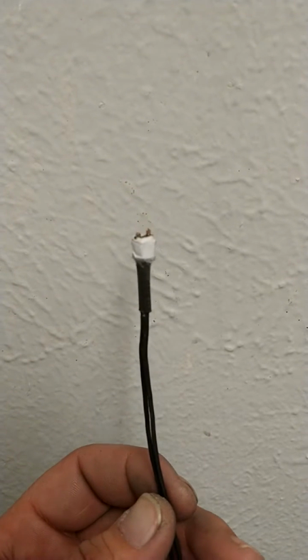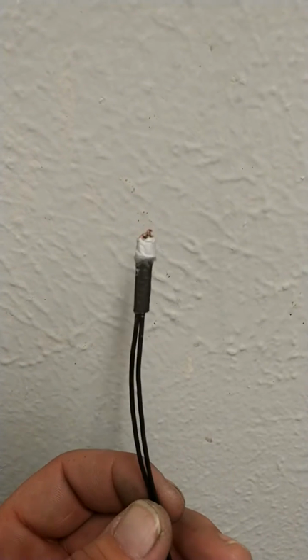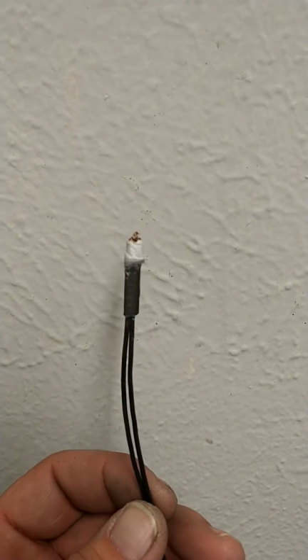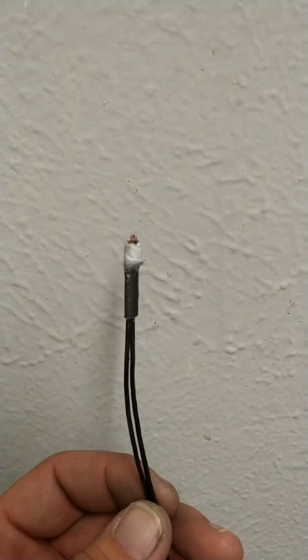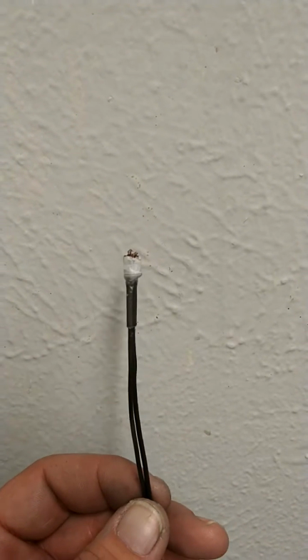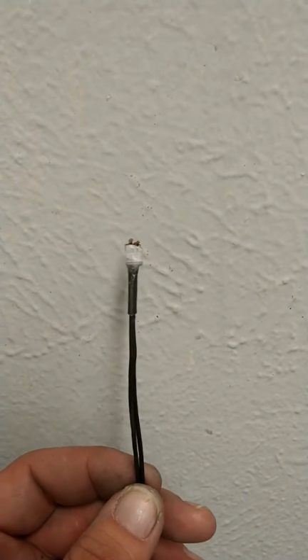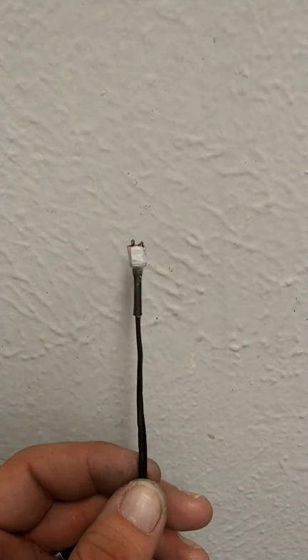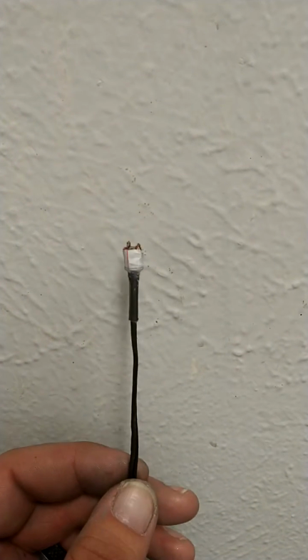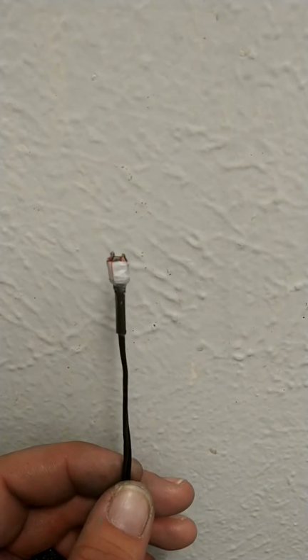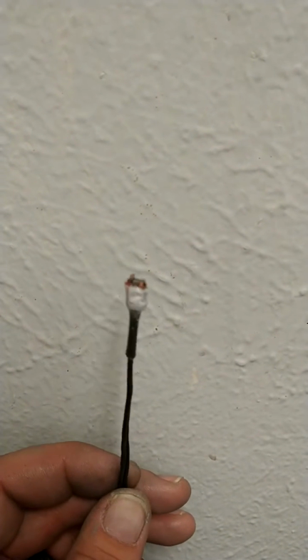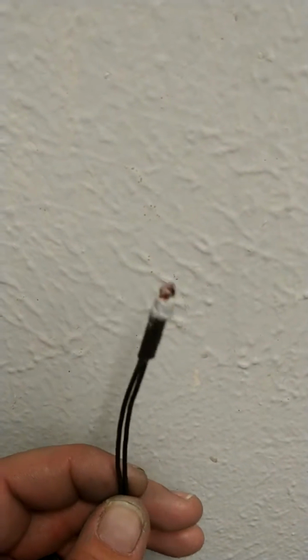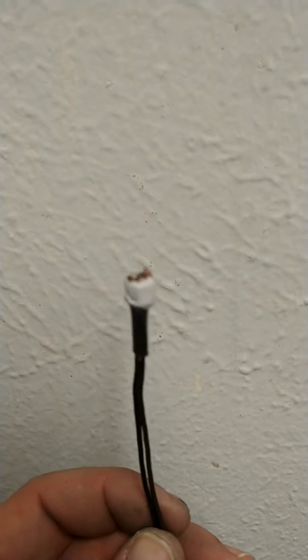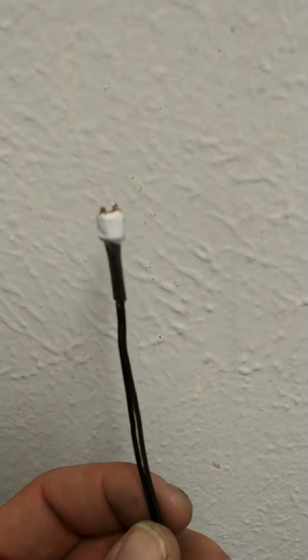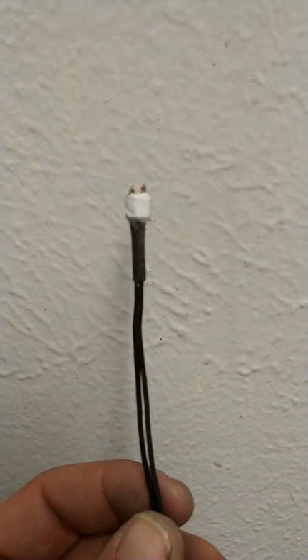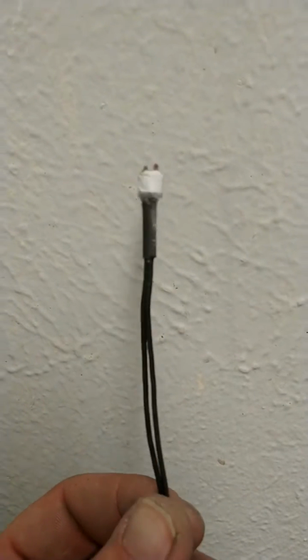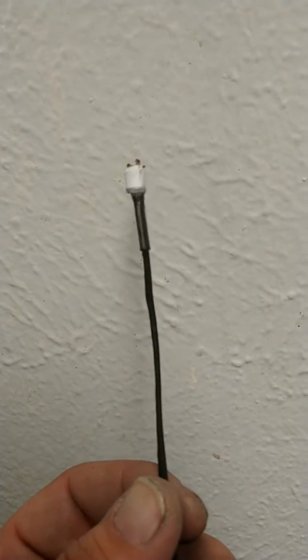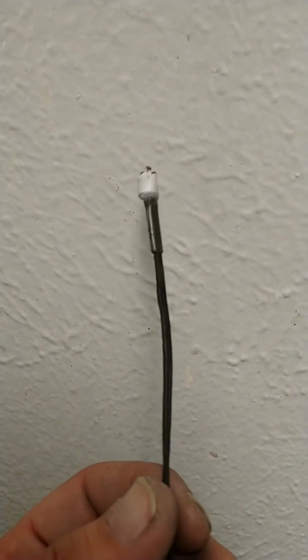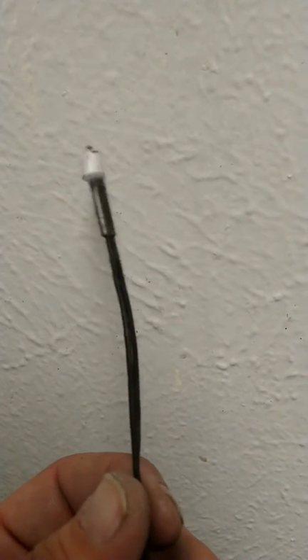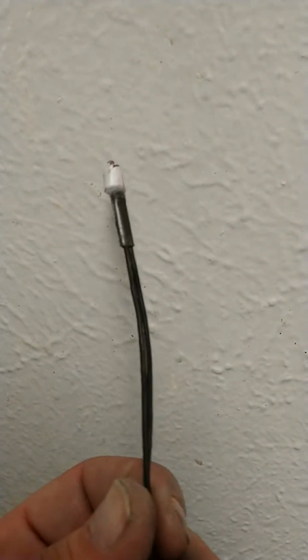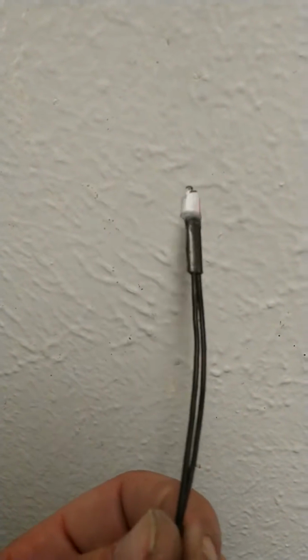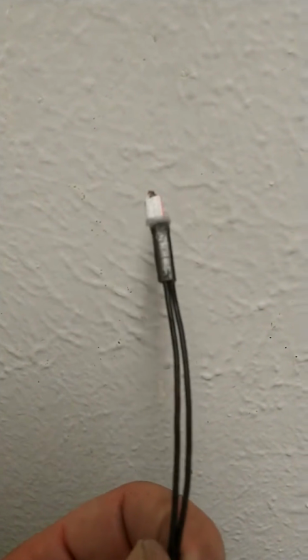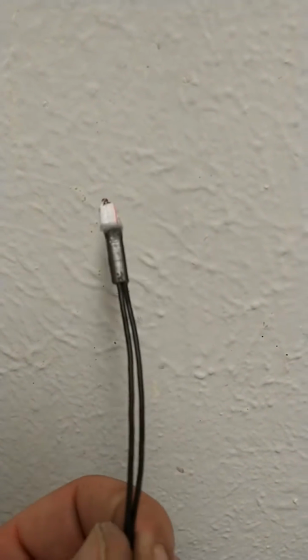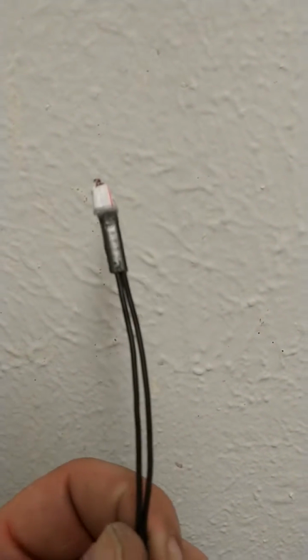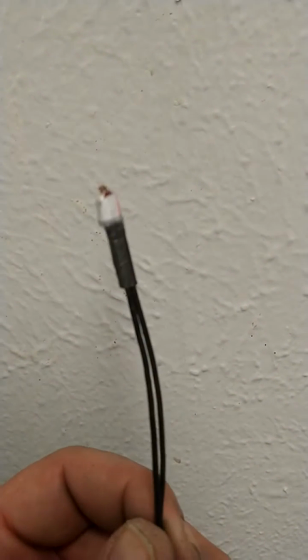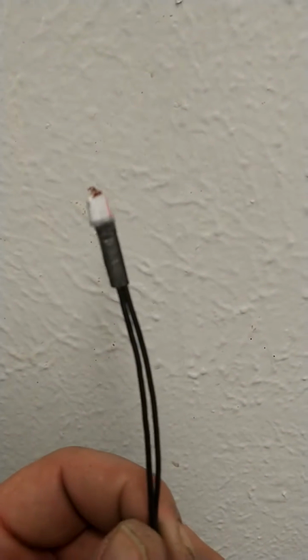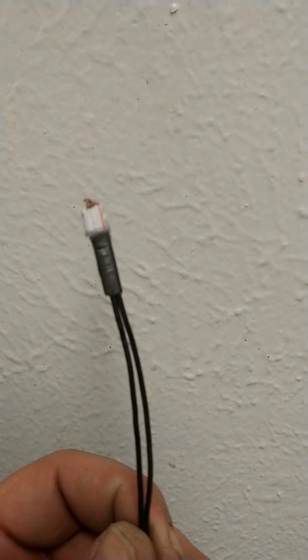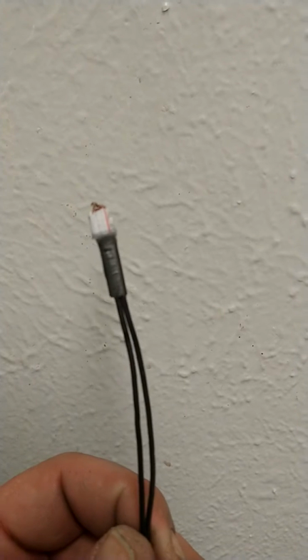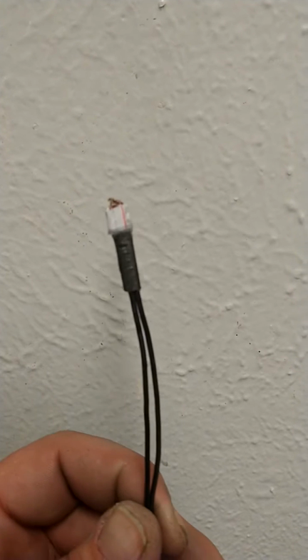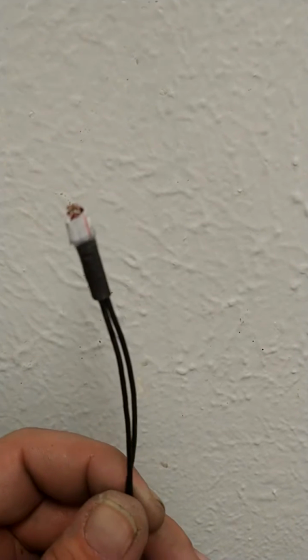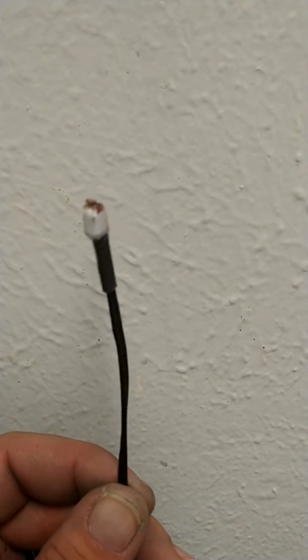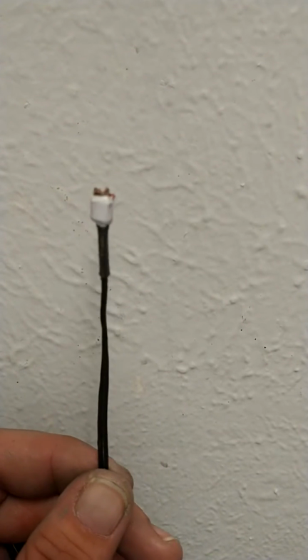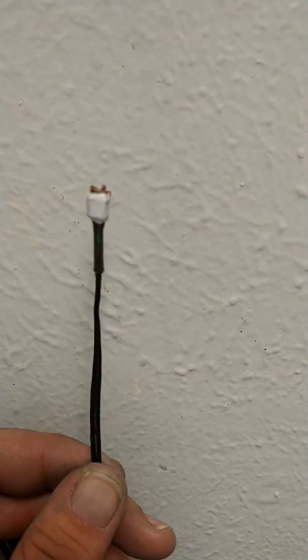Hey everybody, just wanted to show you all an electric match I was working on that's going to end up going into one of my detonators so I can do an electric detonation. Wanted to show you what it looked like before I stuck it into the detonator.